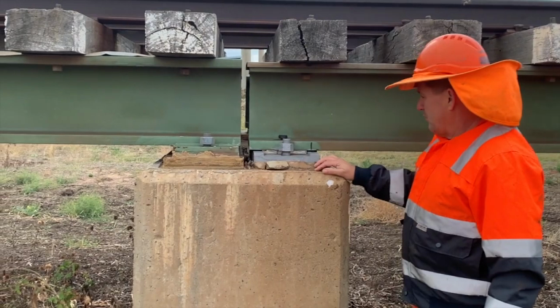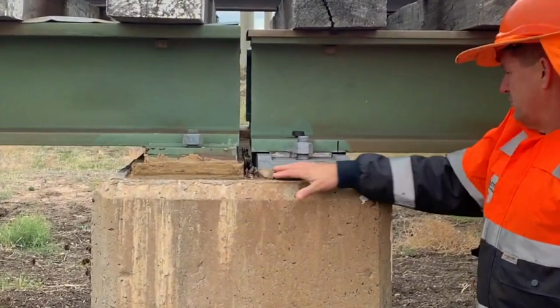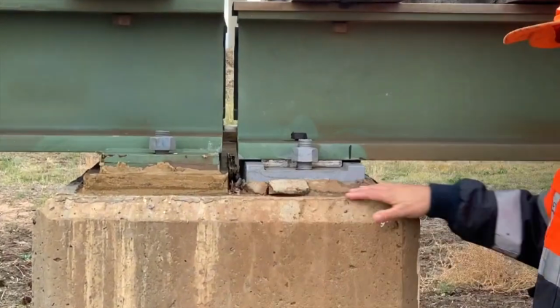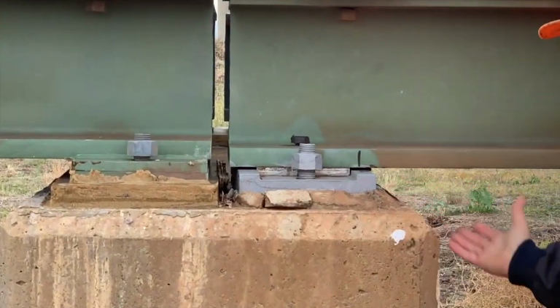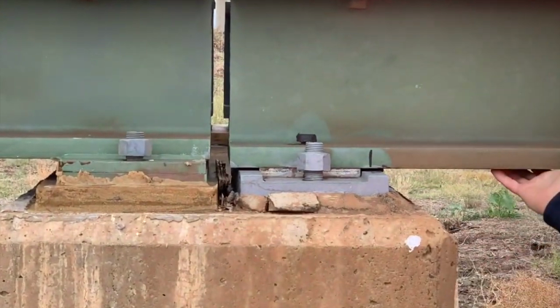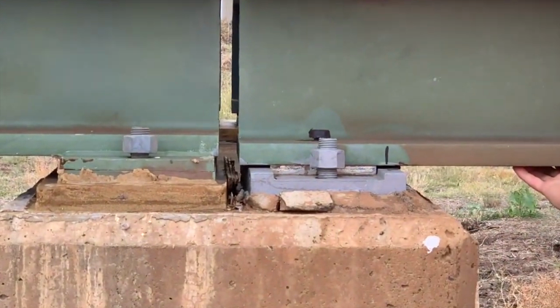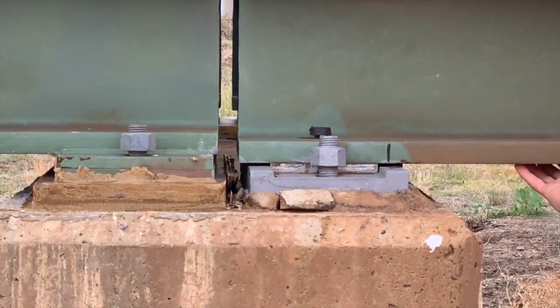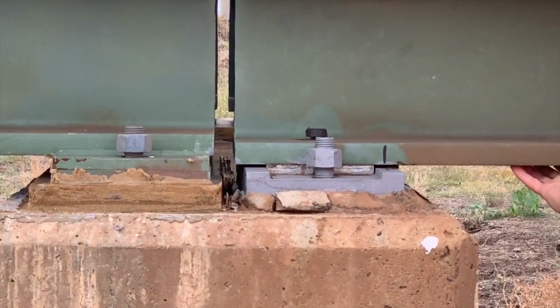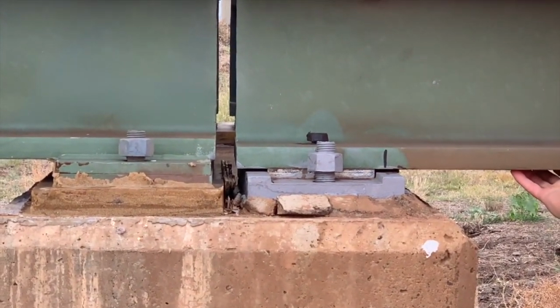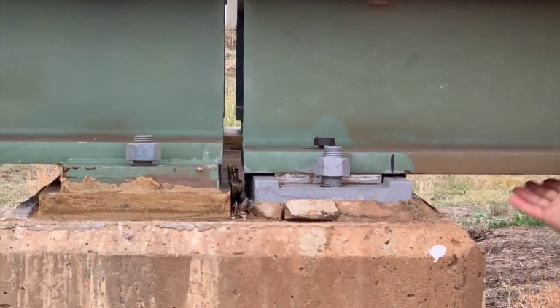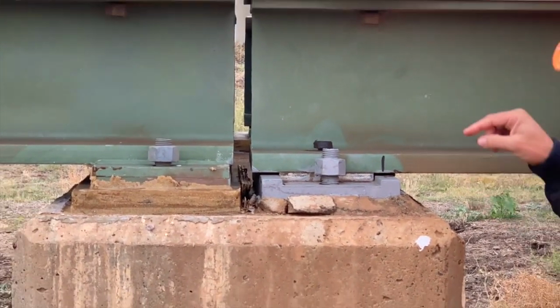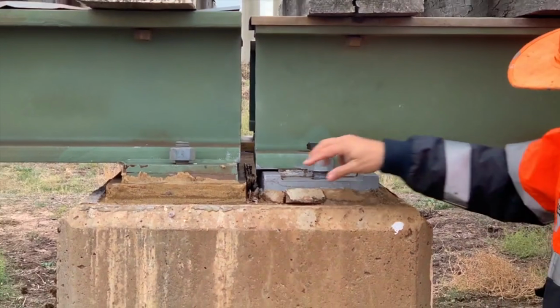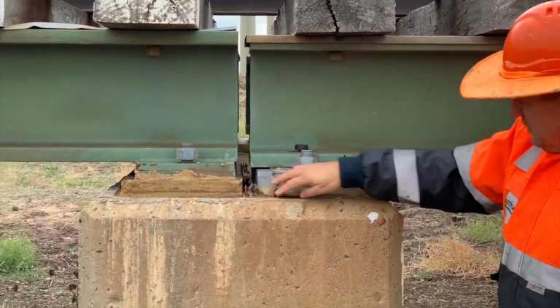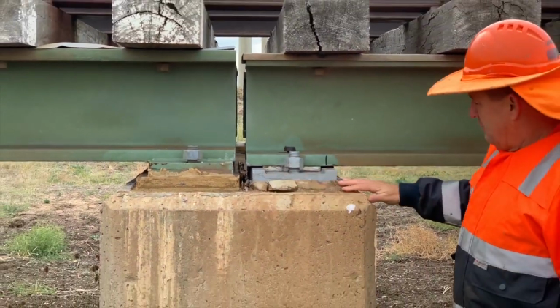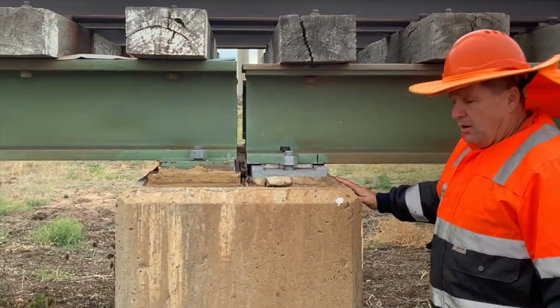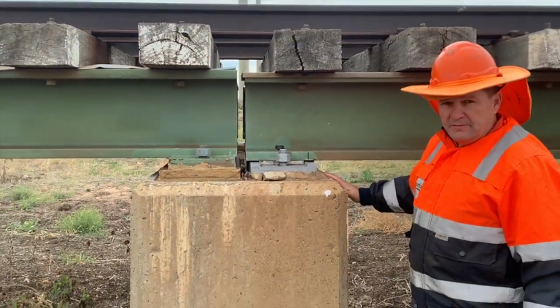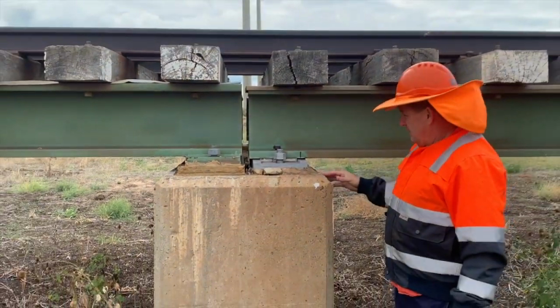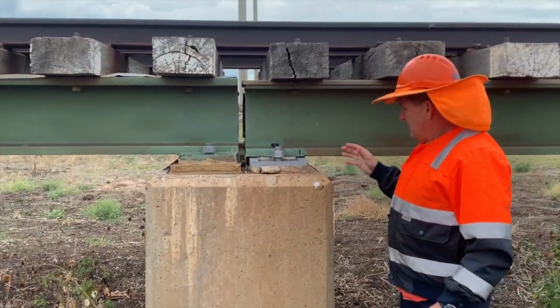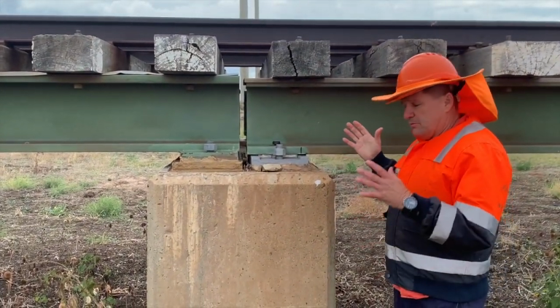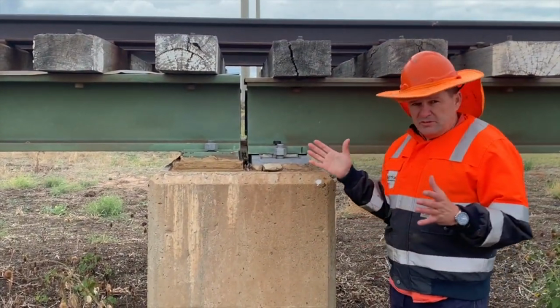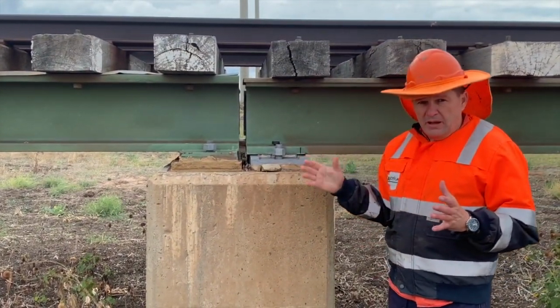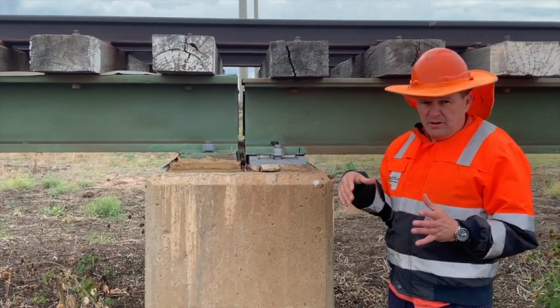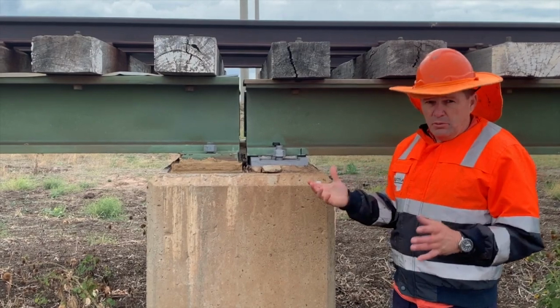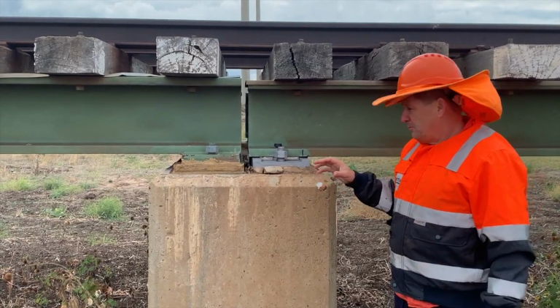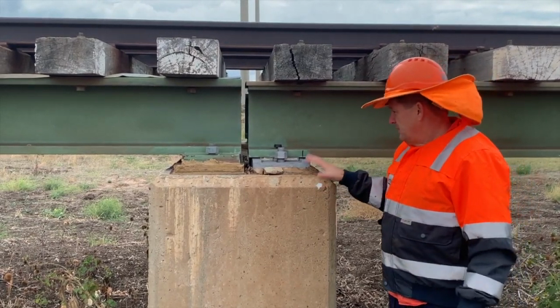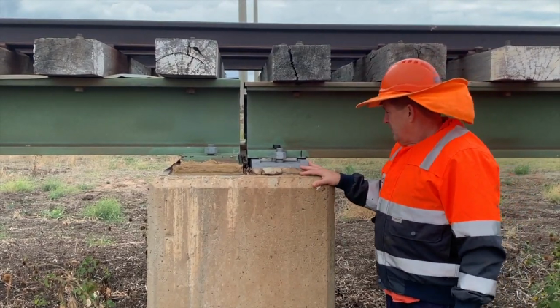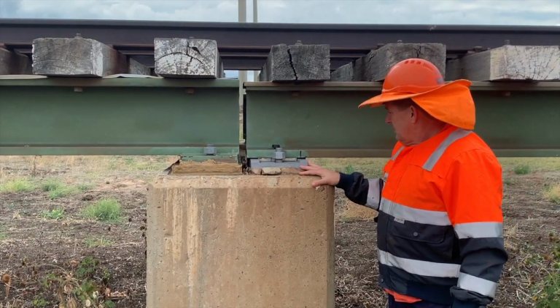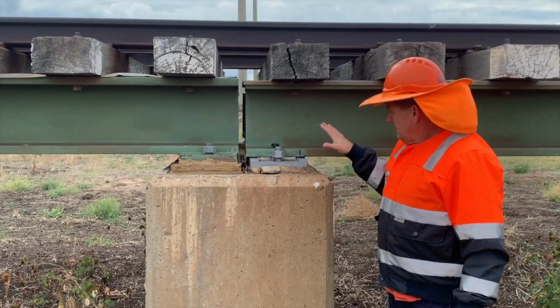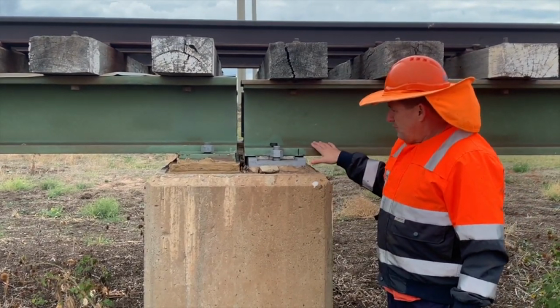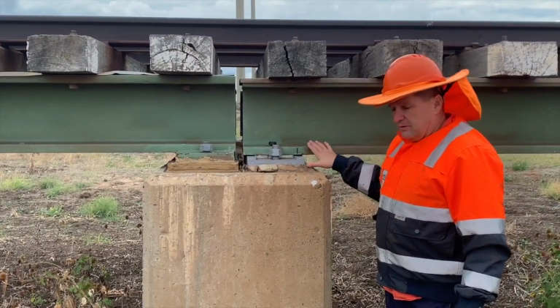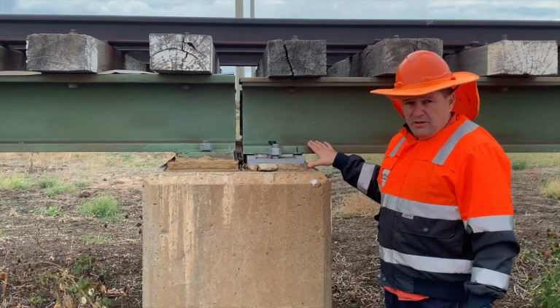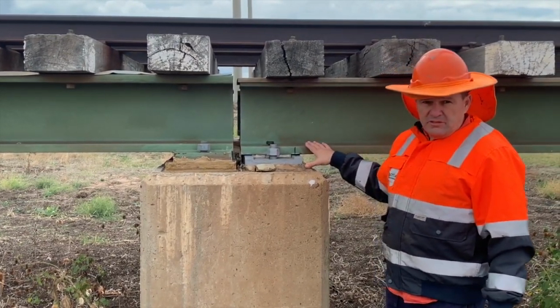So what we're going to do is jackhammer and lift the bridge up, jack that up, then we're going to jackhammer out the old pad, and then we're going to build a steel former in it, pour the new pad, and then we'll come back and take a photo of that once it's done.